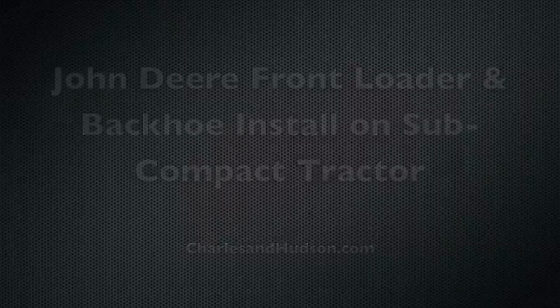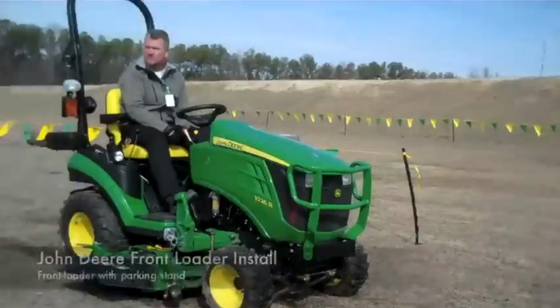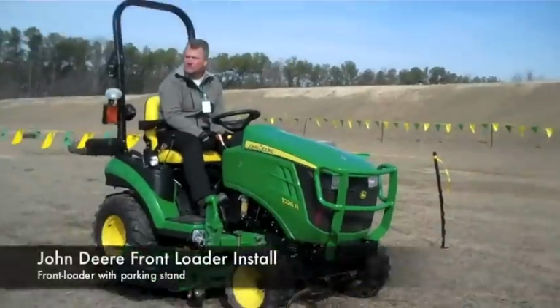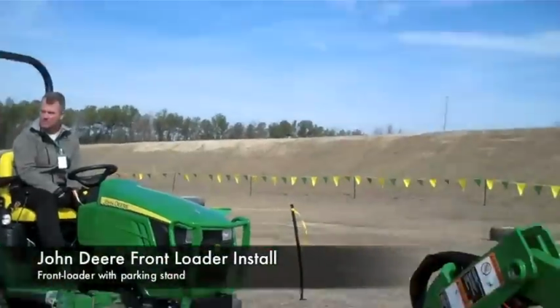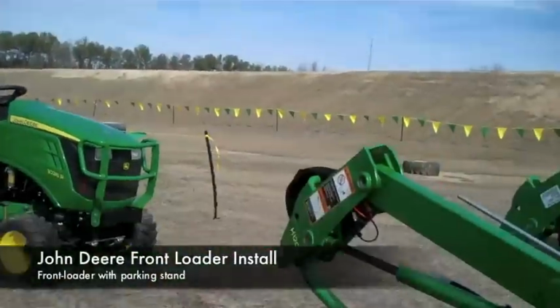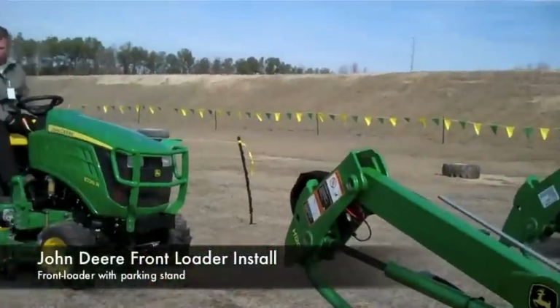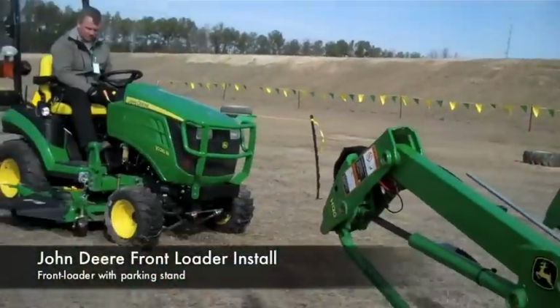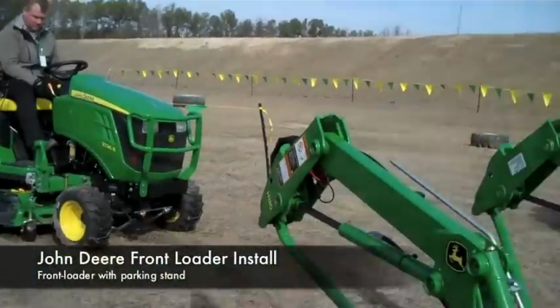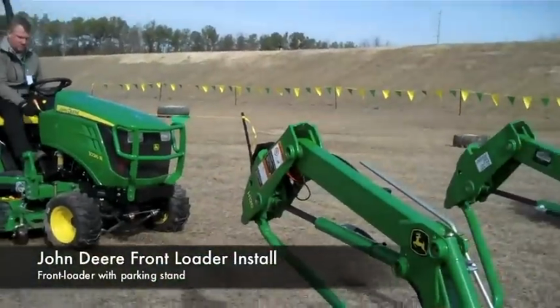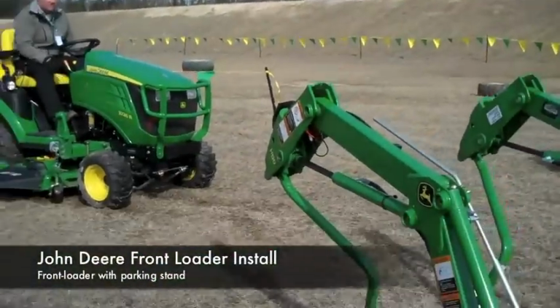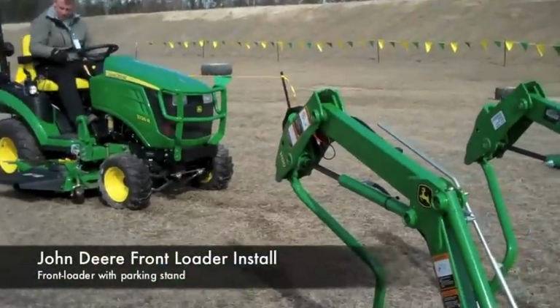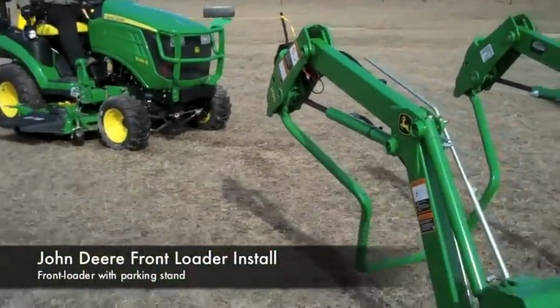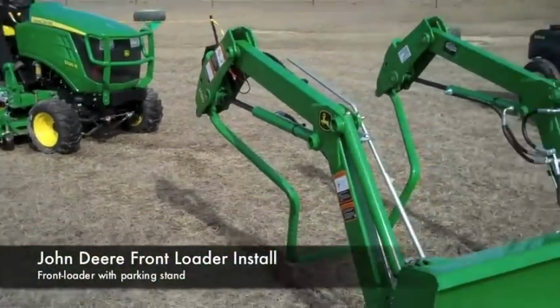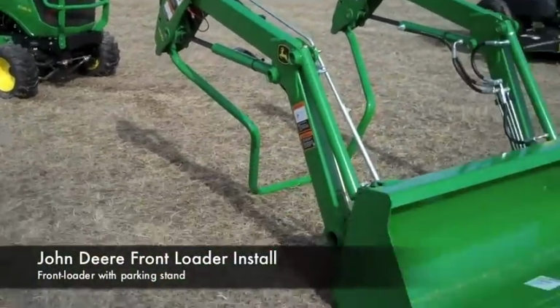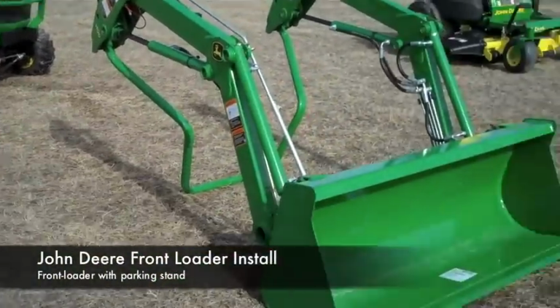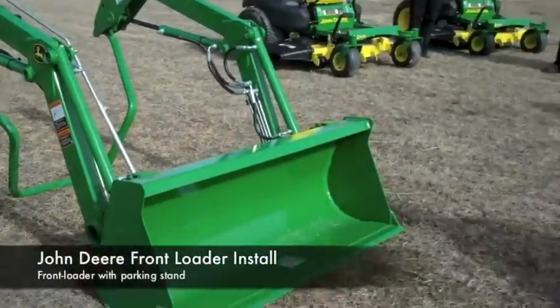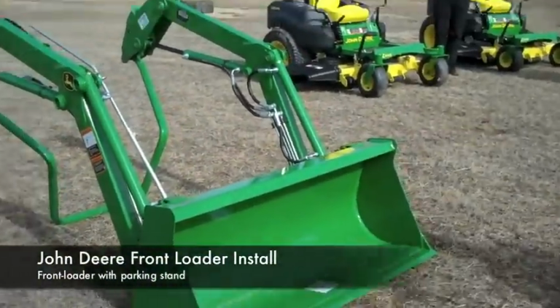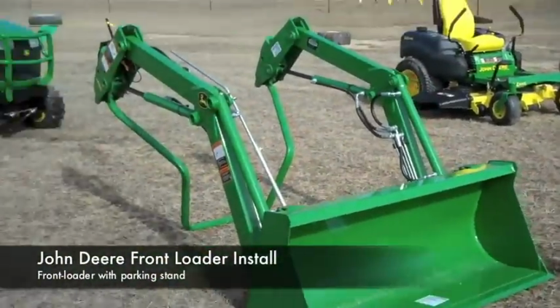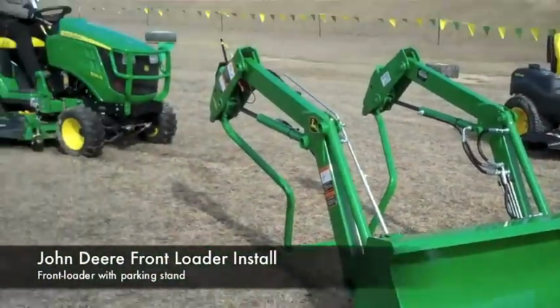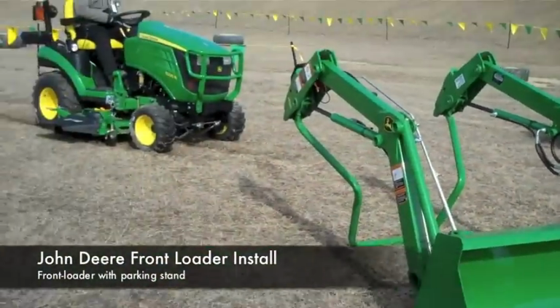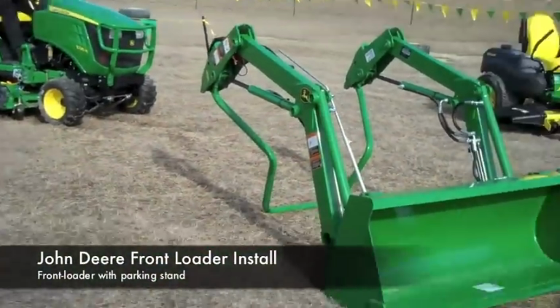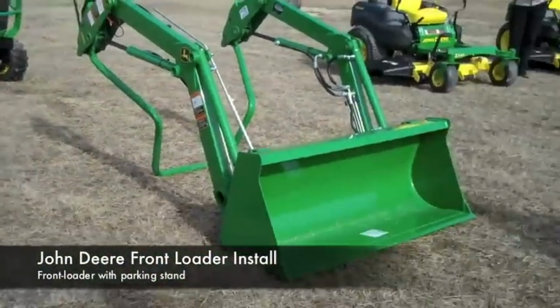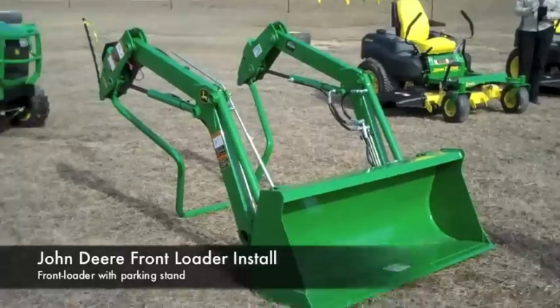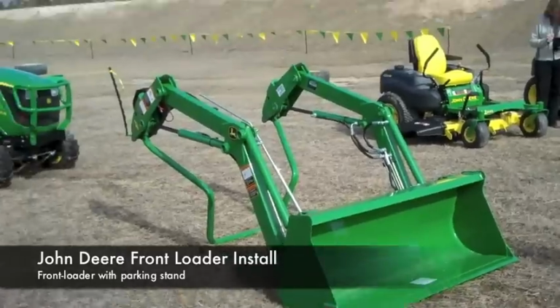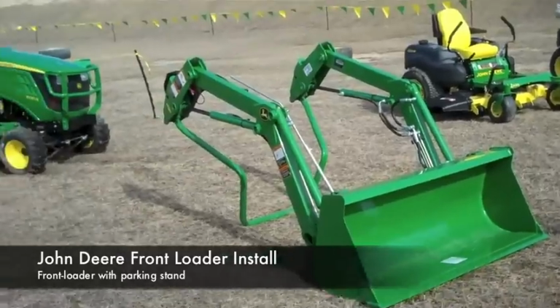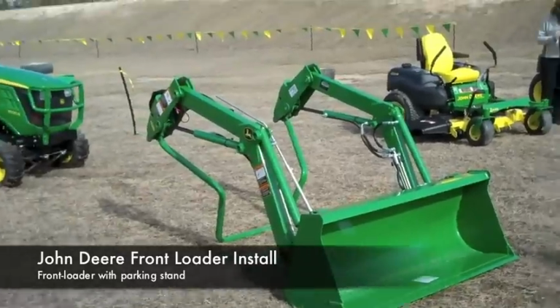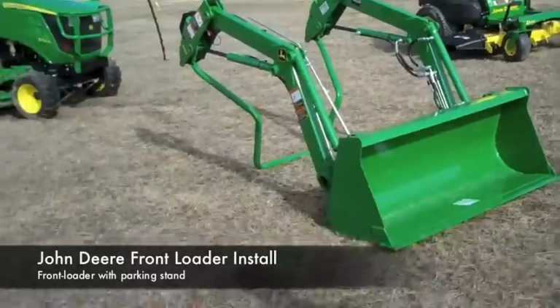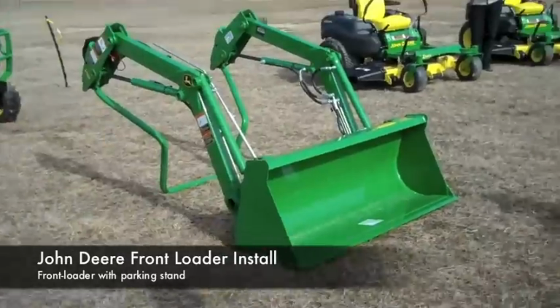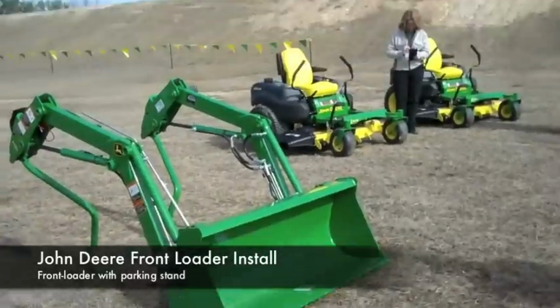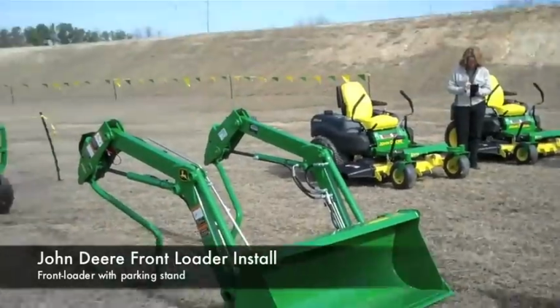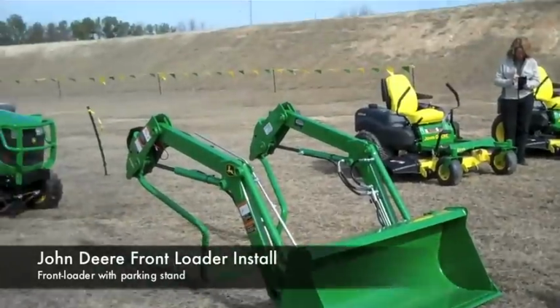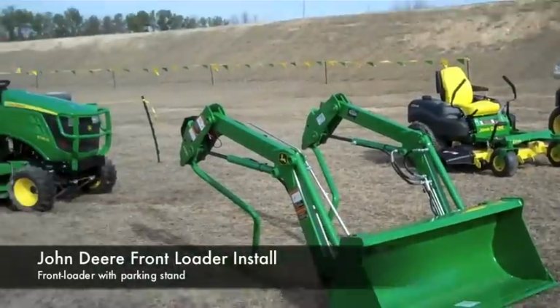This is the H120 loader. It has an integrated parking stand, so Bobby will show us how it moves.